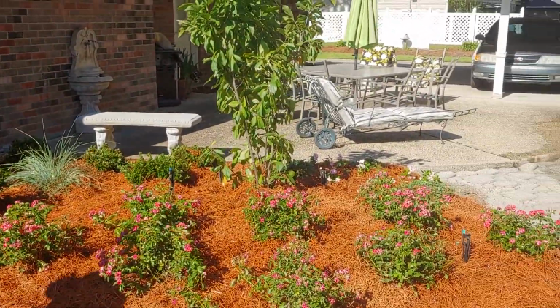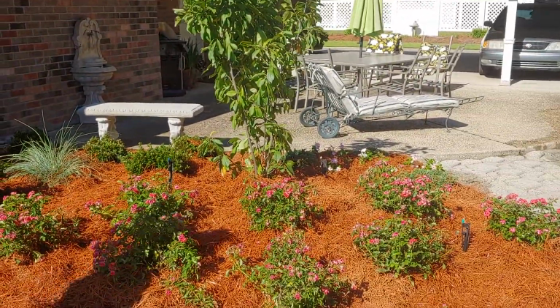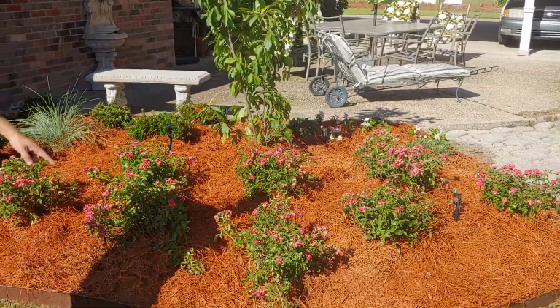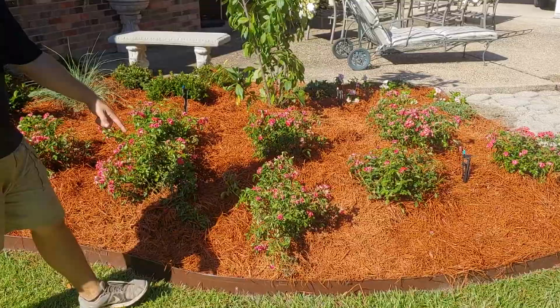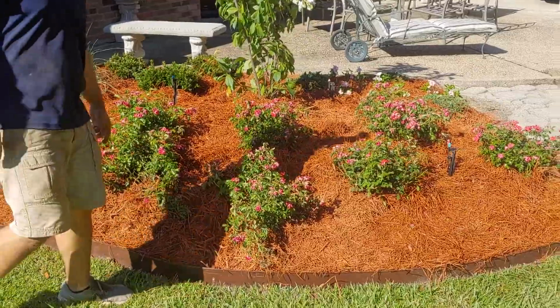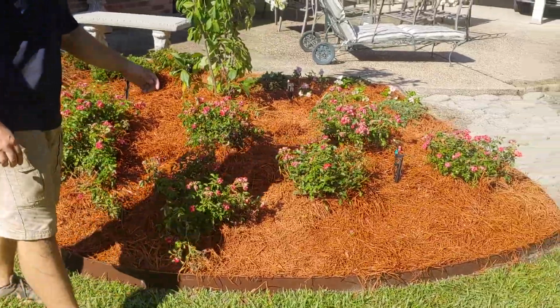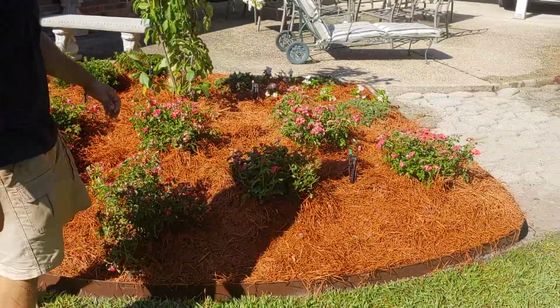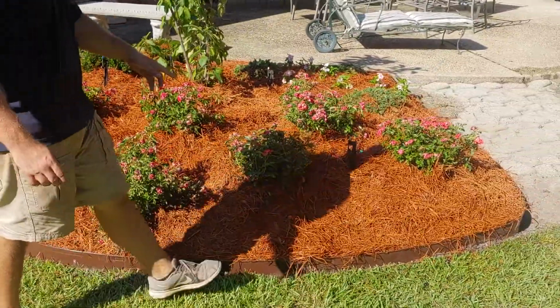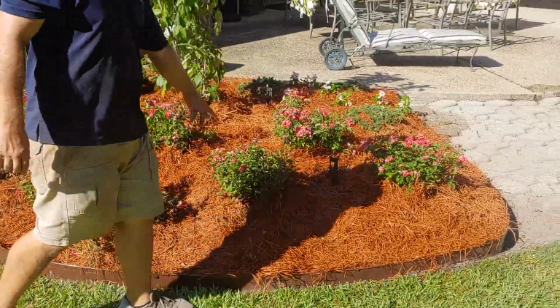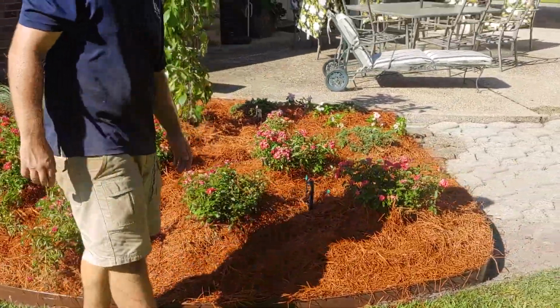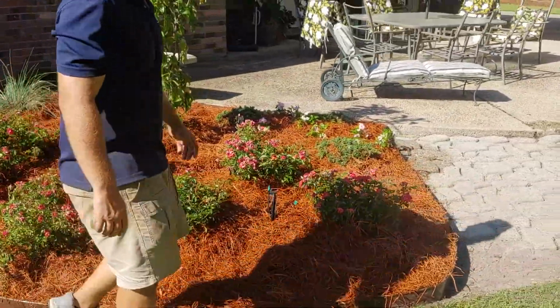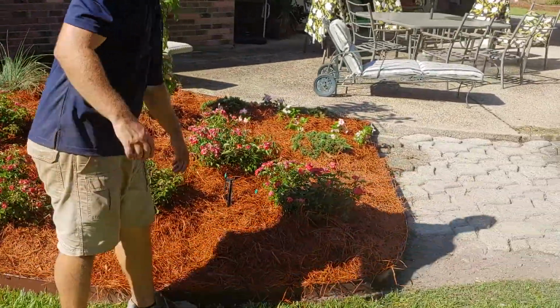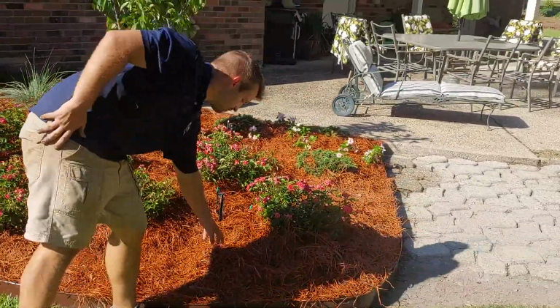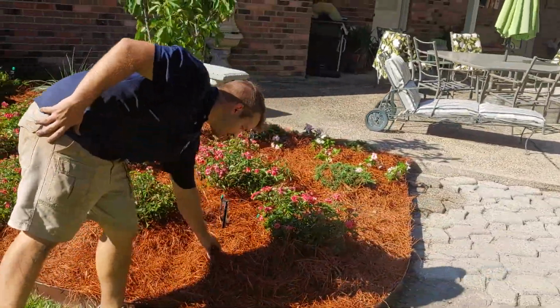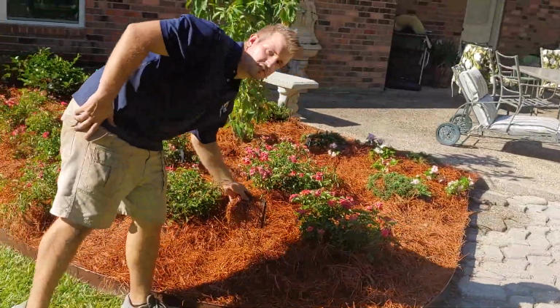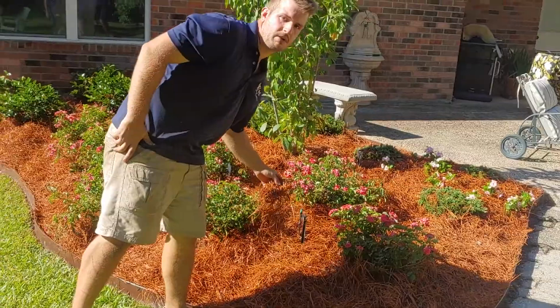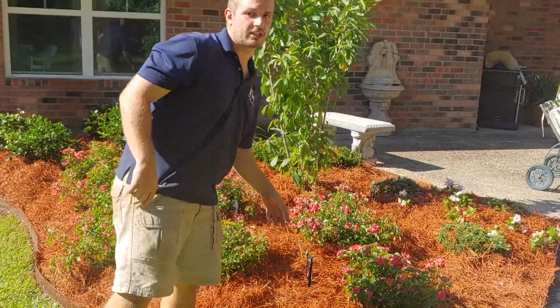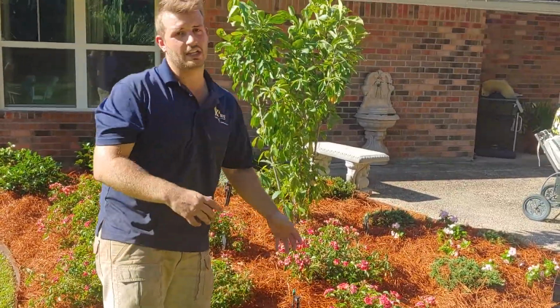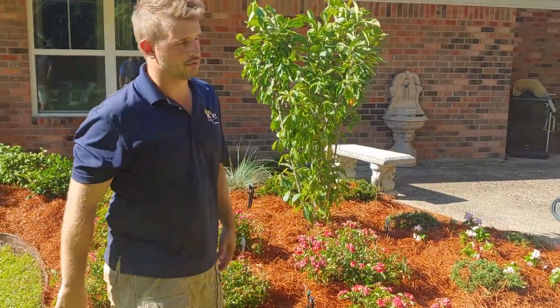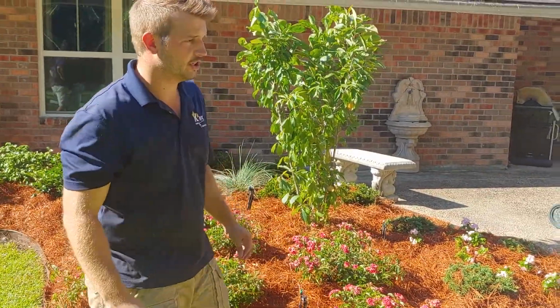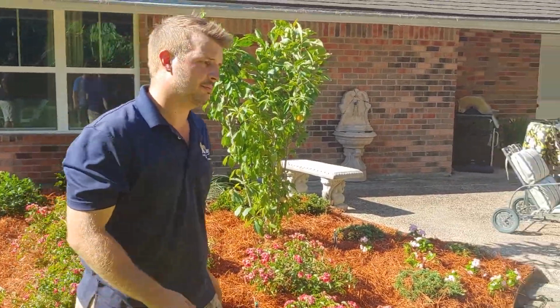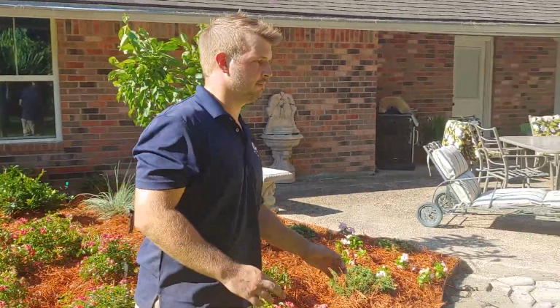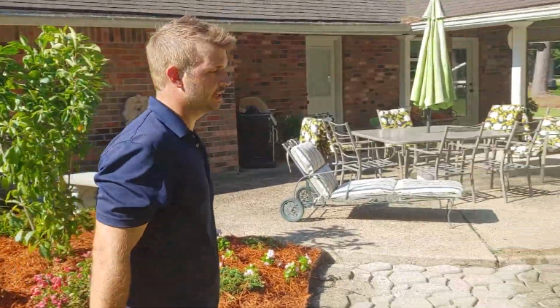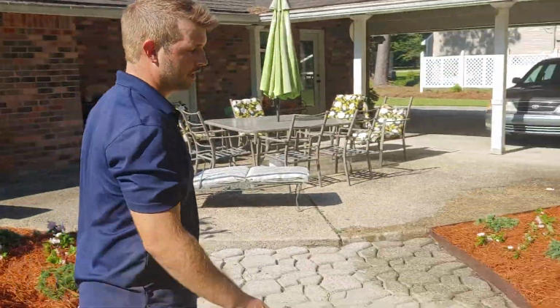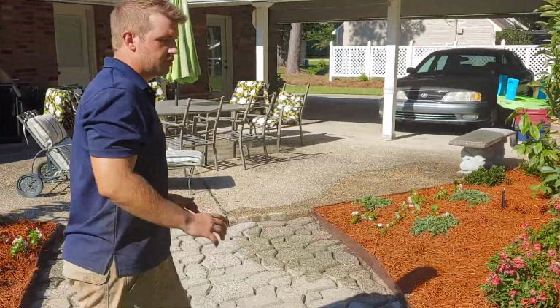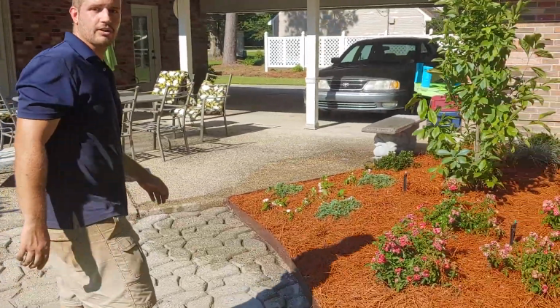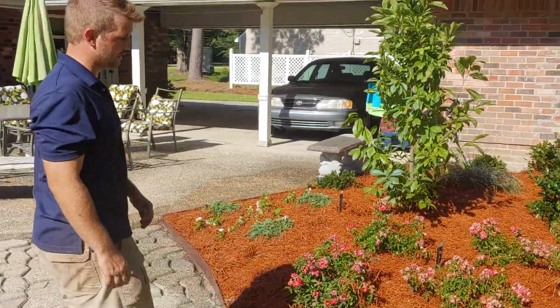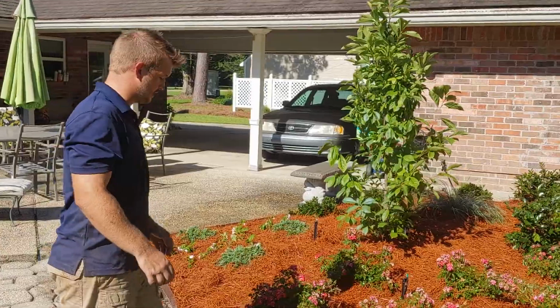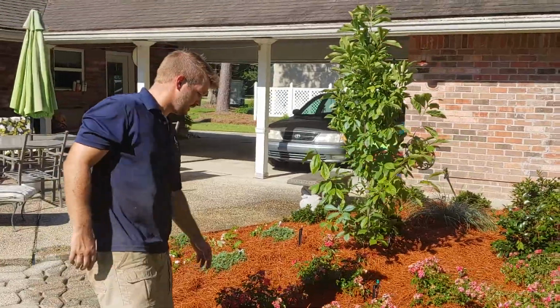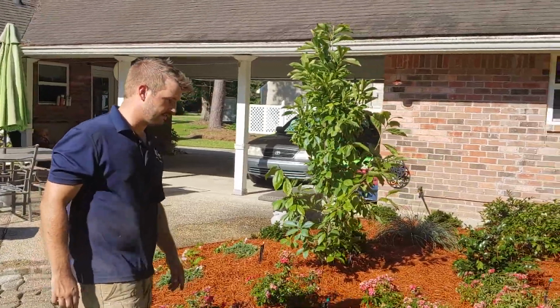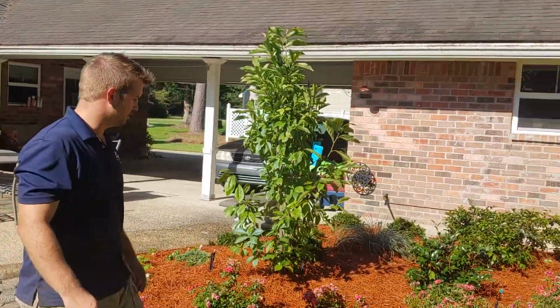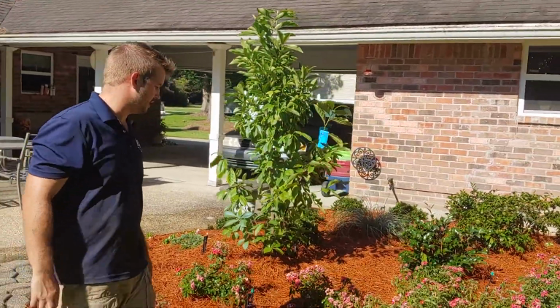Metal landscape edging around the entire bed. Artificial pine straw — it's called Softscape. The color lasts a really long time, about a year. Looks great. Very durable stuff.